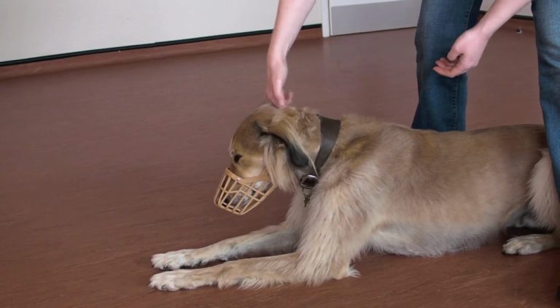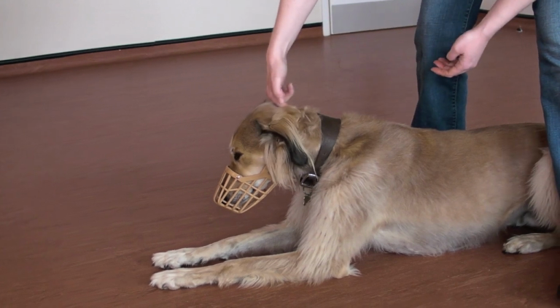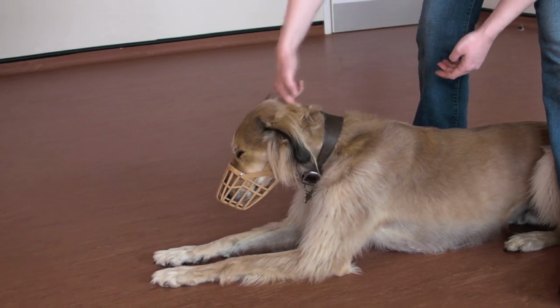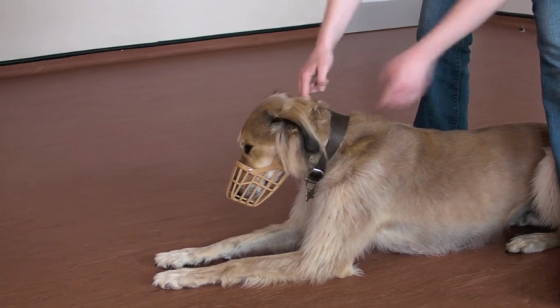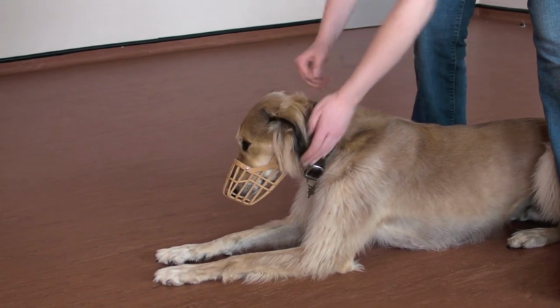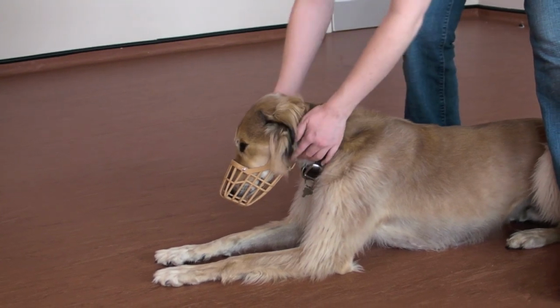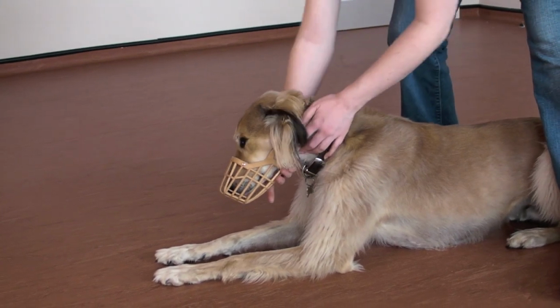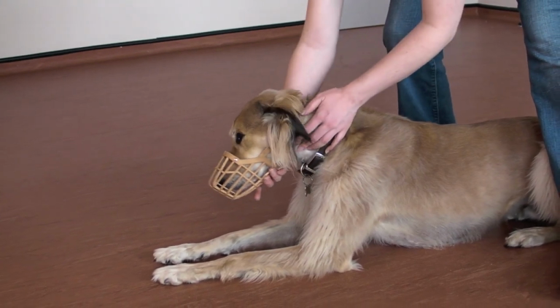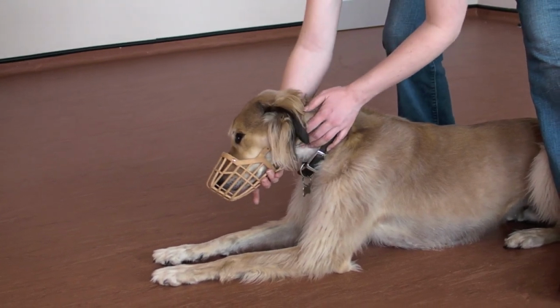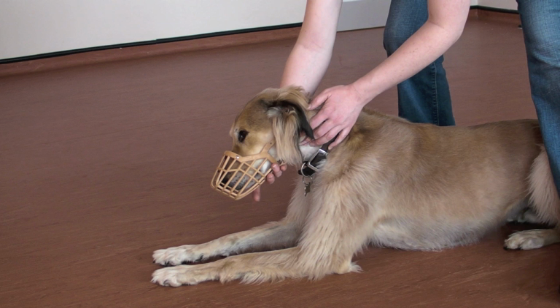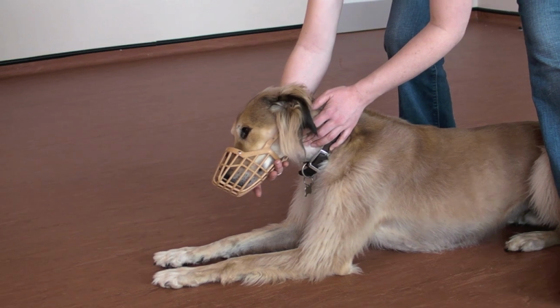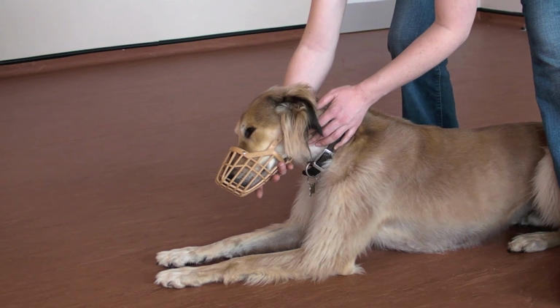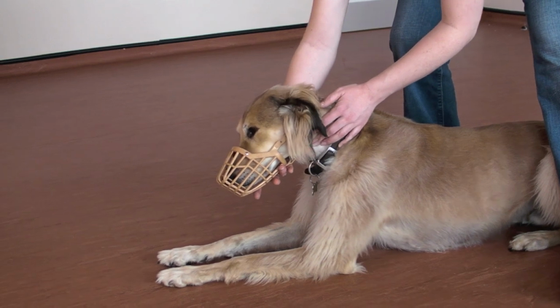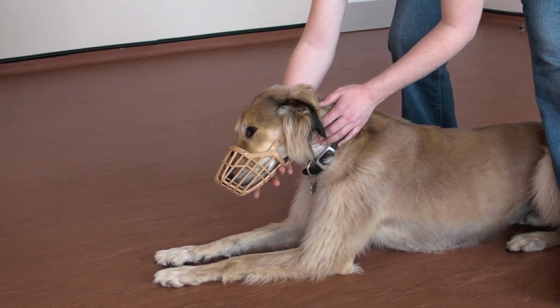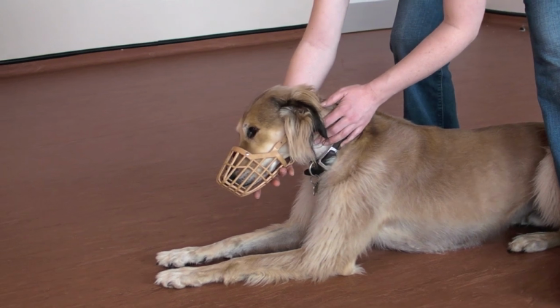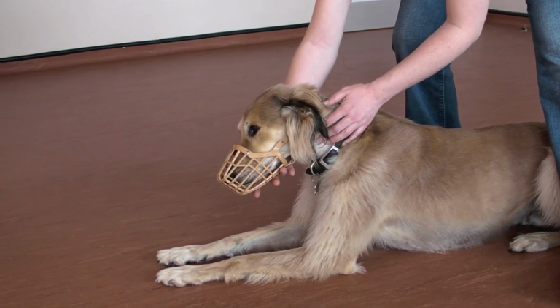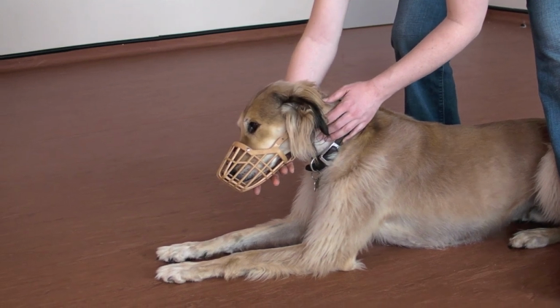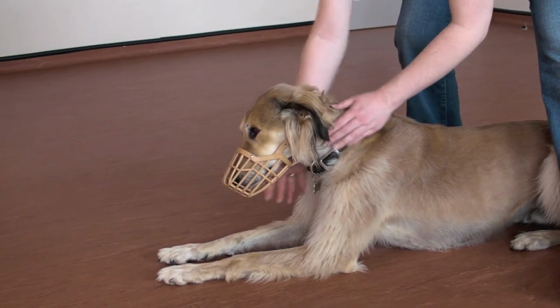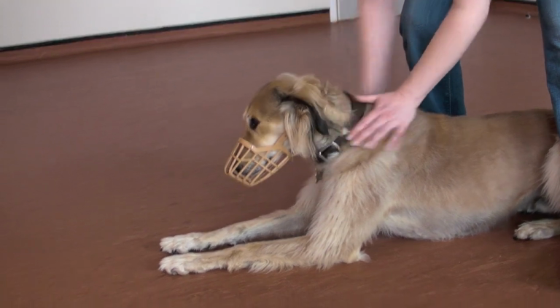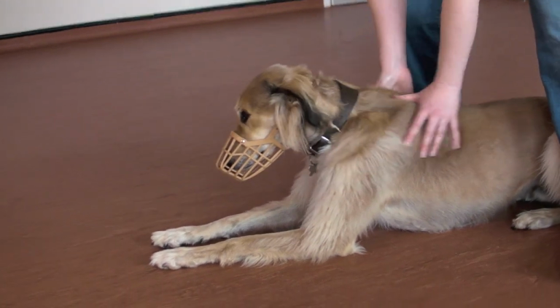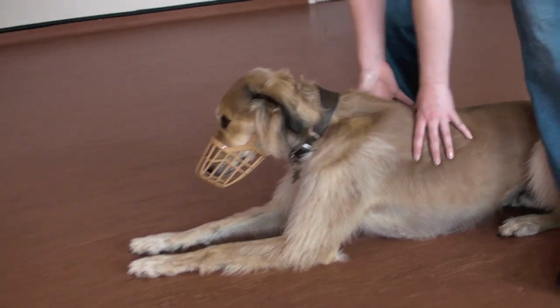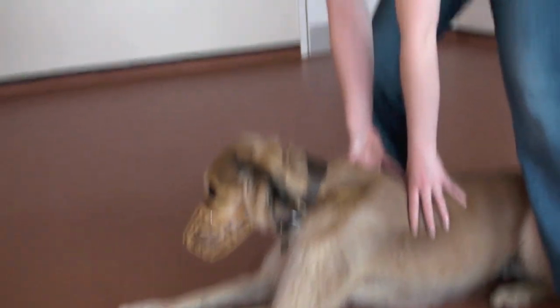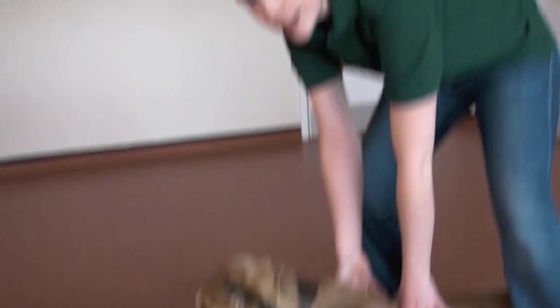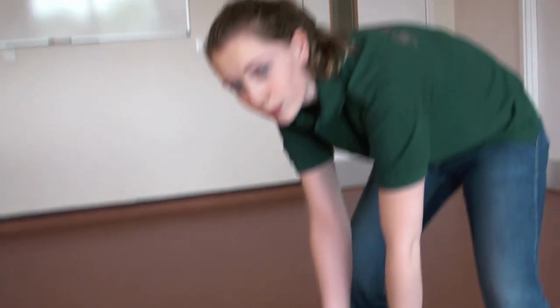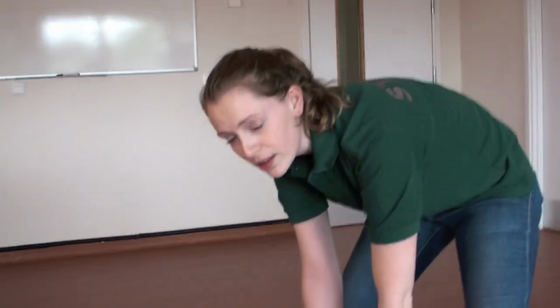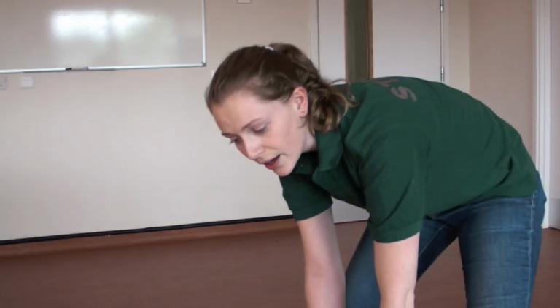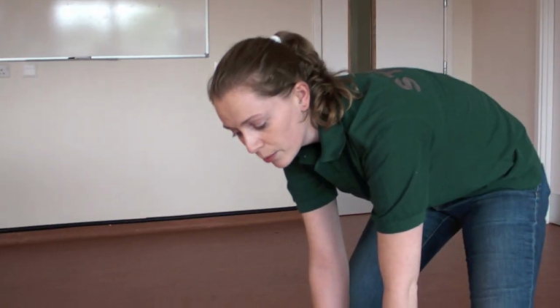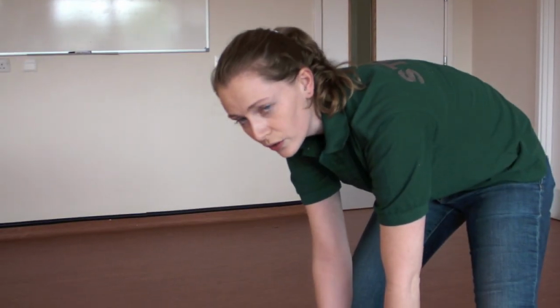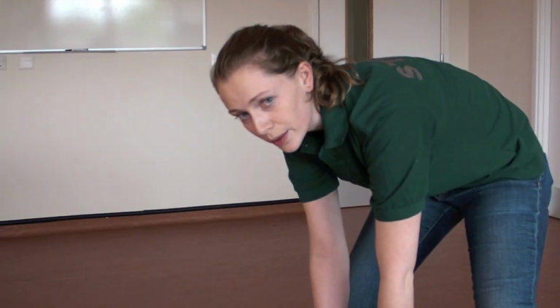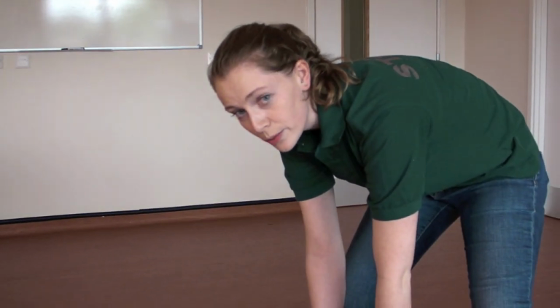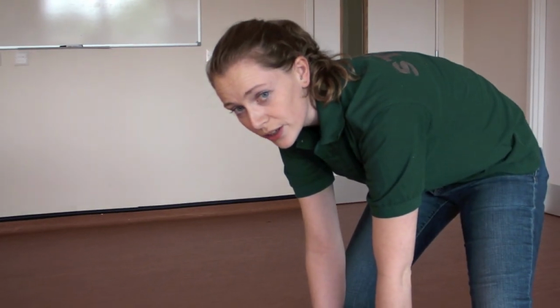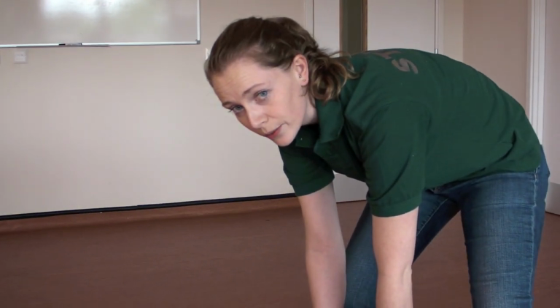Just two fingers underneath and make sure equally that it's not pushing into their nose. So you can see he can breathe there, but he's not going to be able to bite anyone.